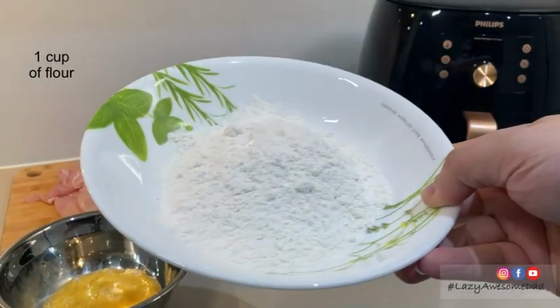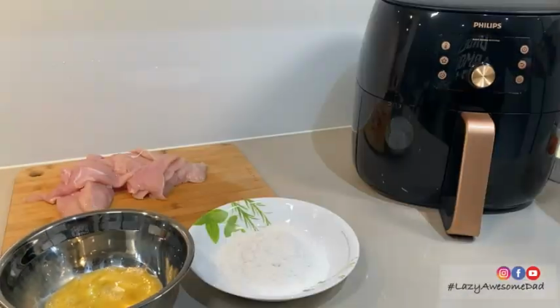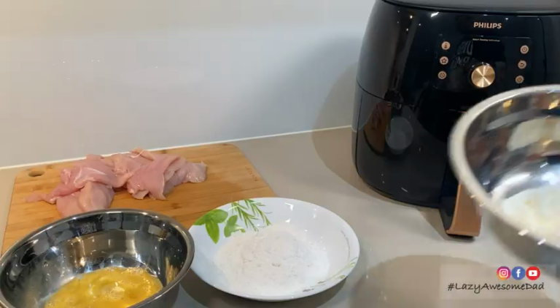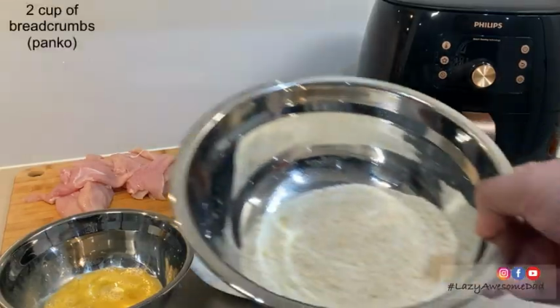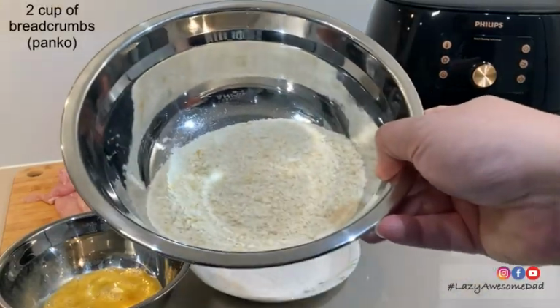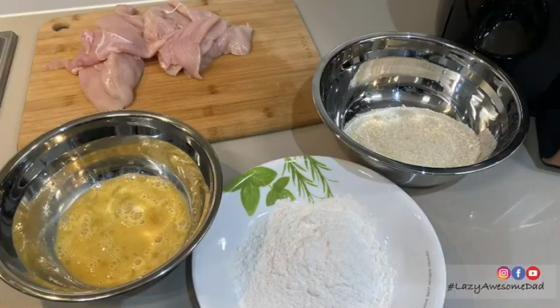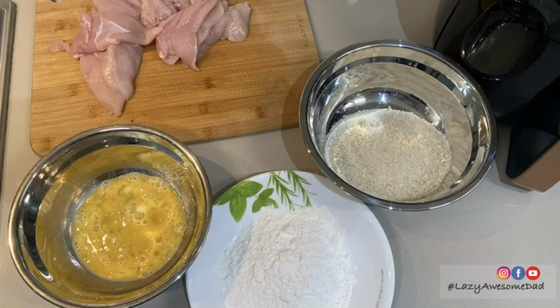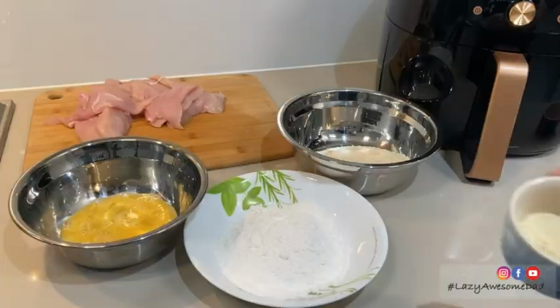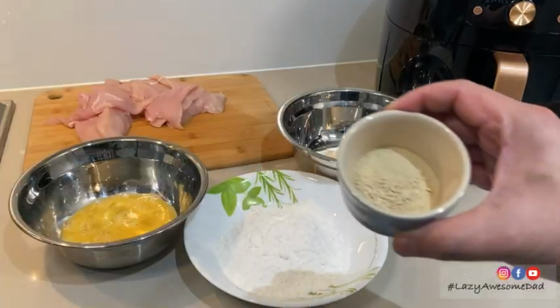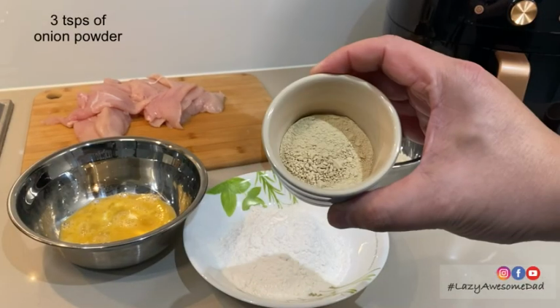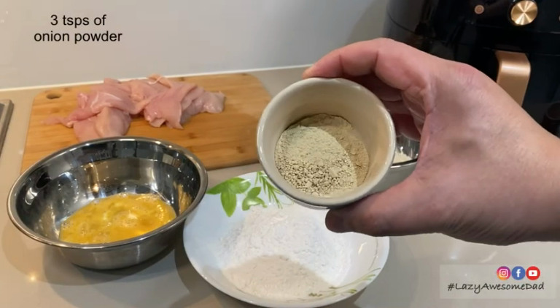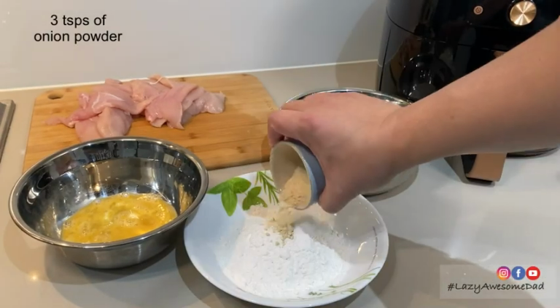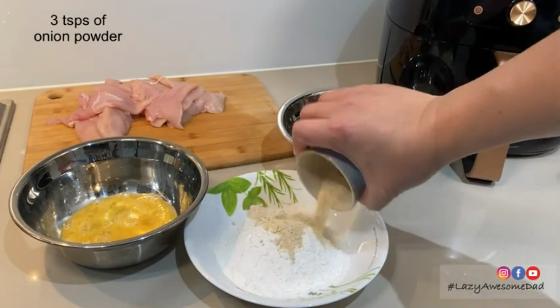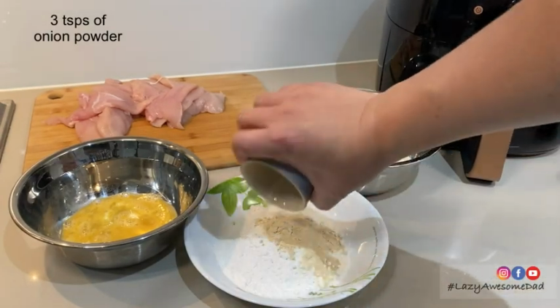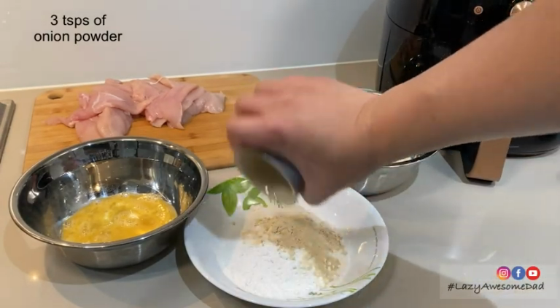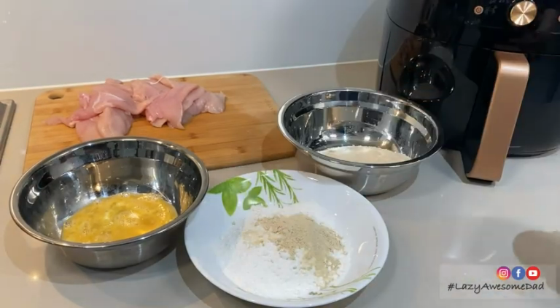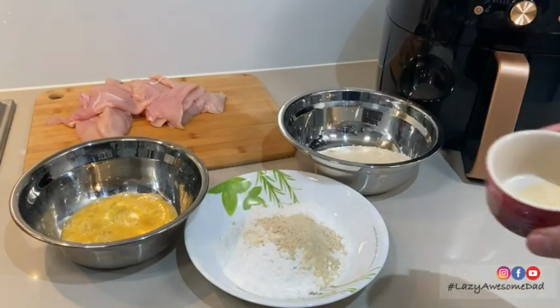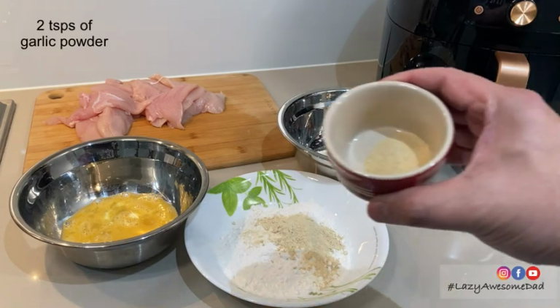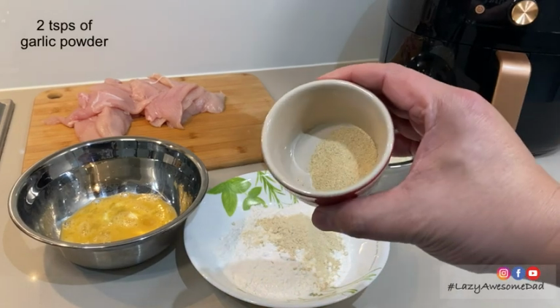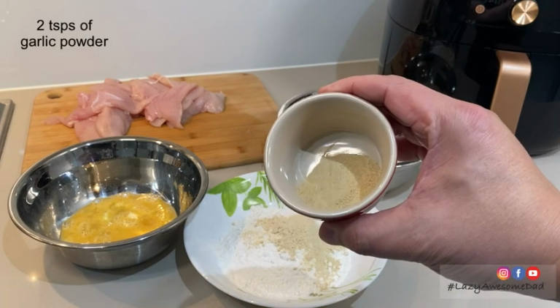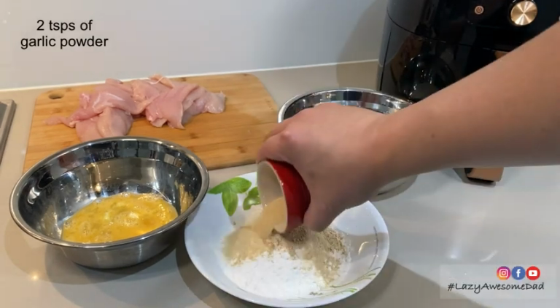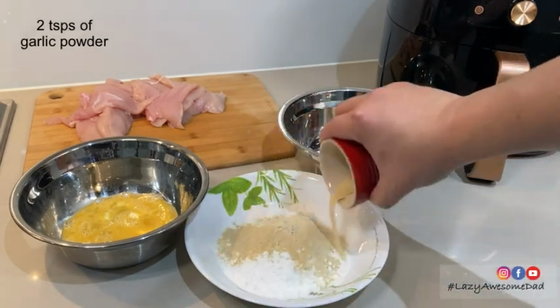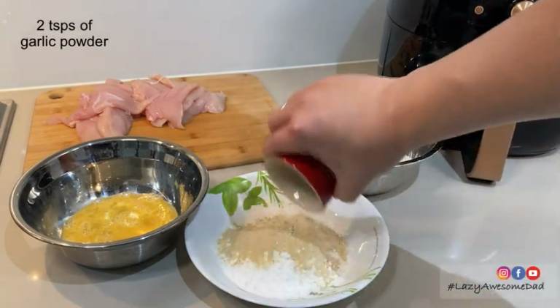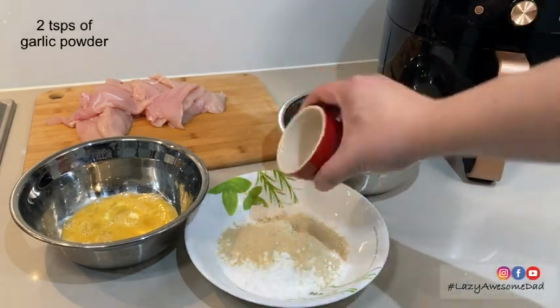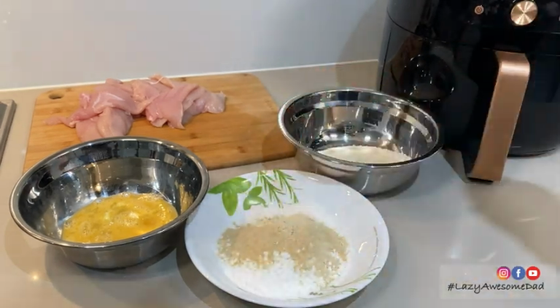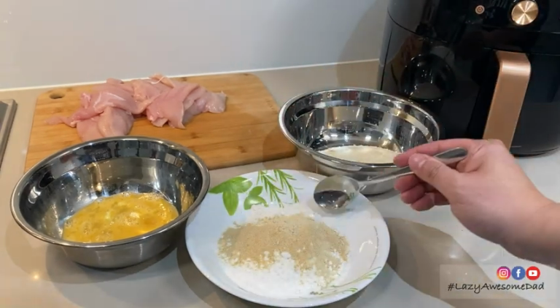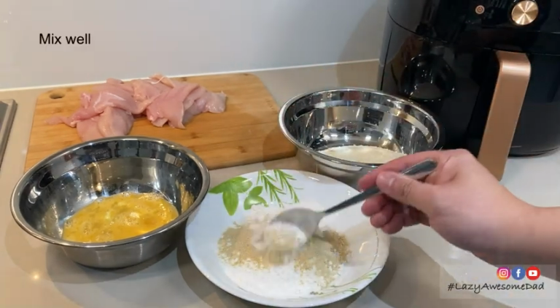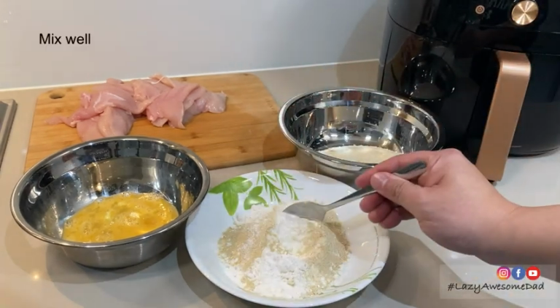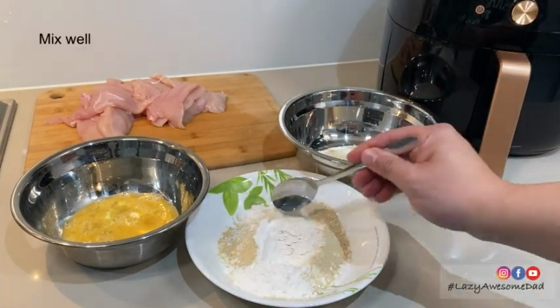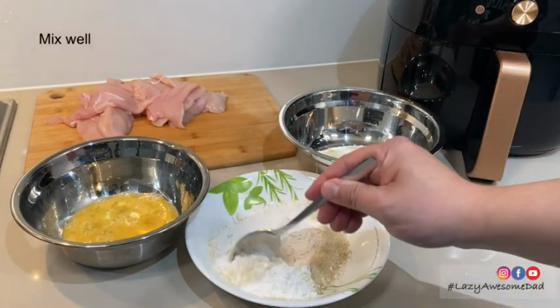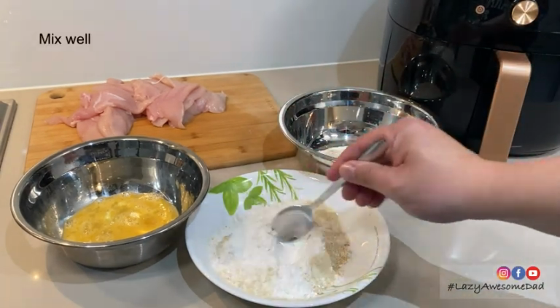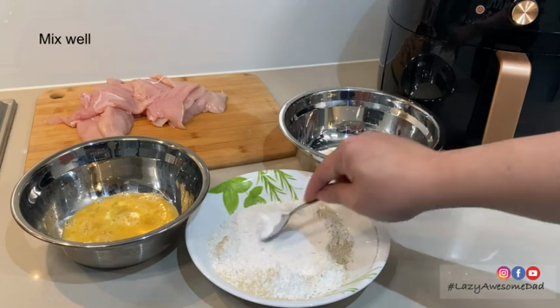Grab one cup of flour and two cups of breadcrumbs. Pour in two teaspoons of garlic powder and three teaspoons of onion powder into the flour. Mix the ingredients together.